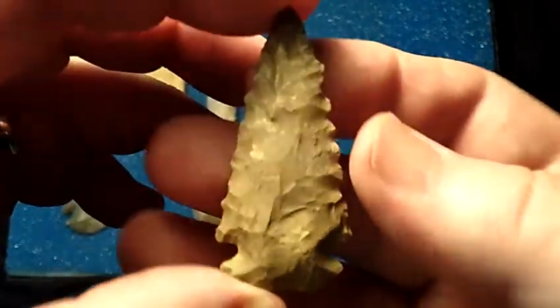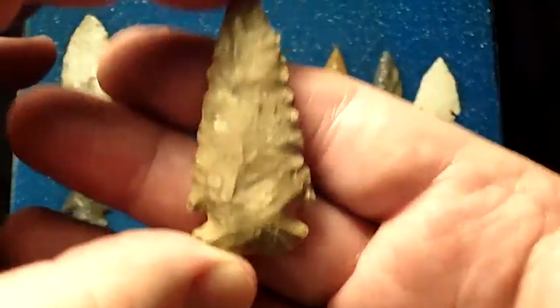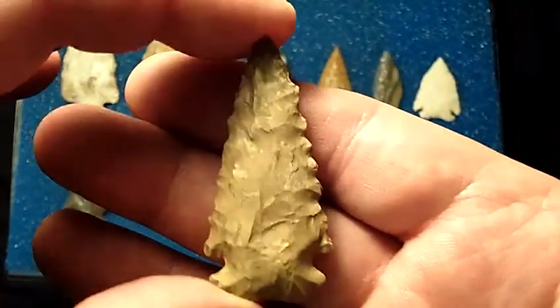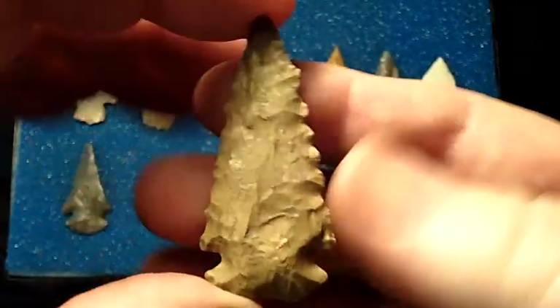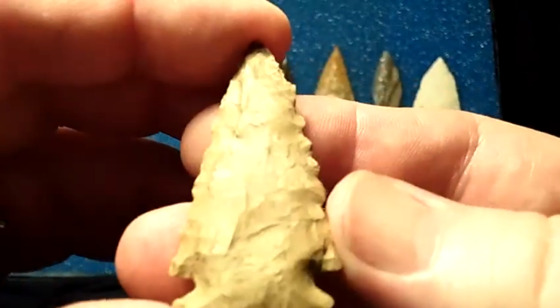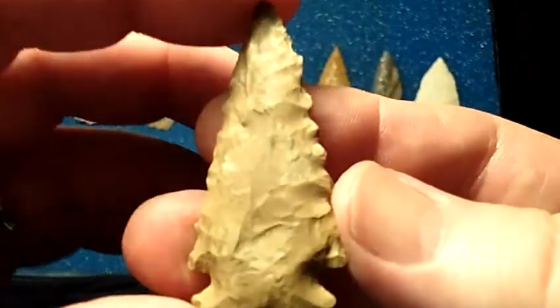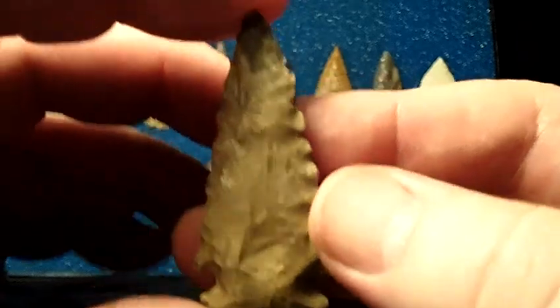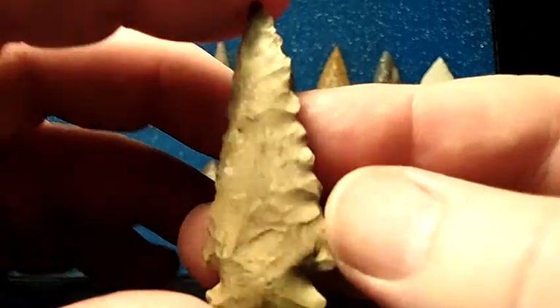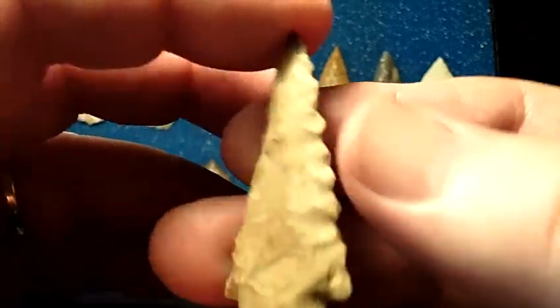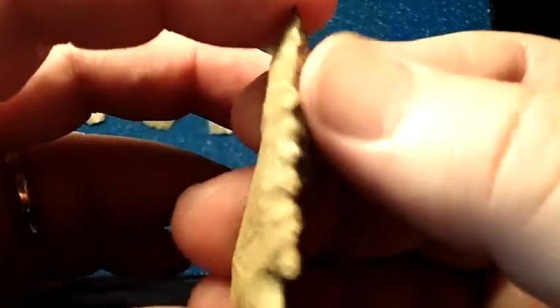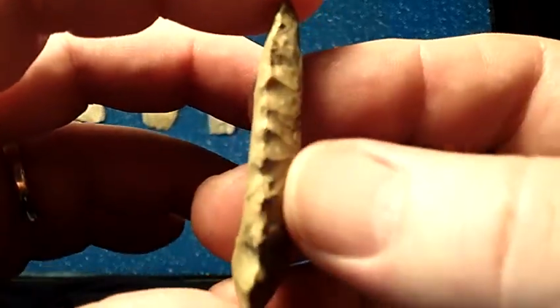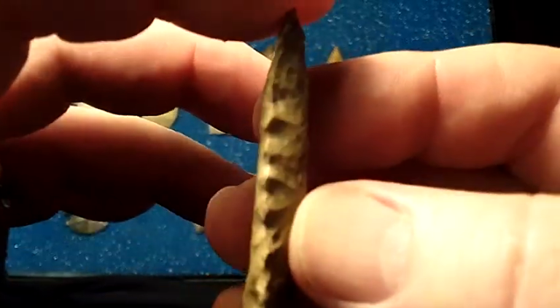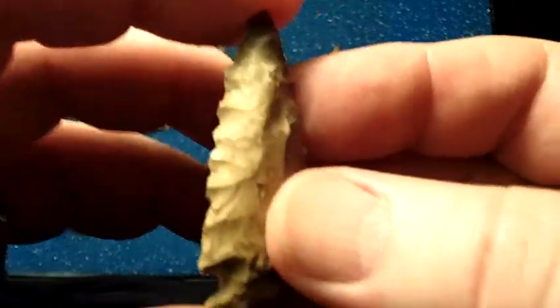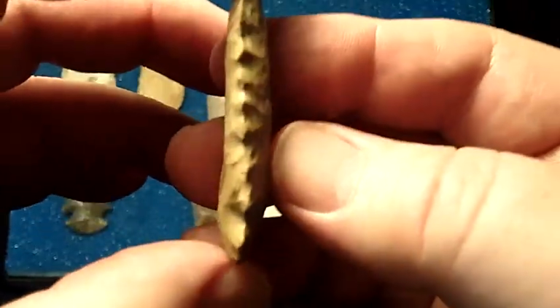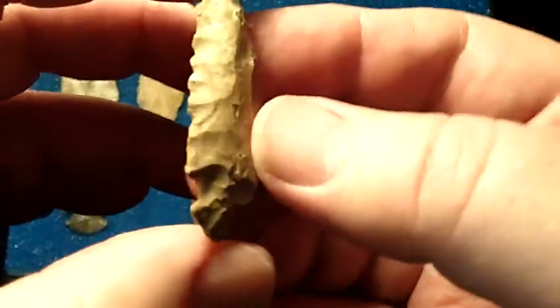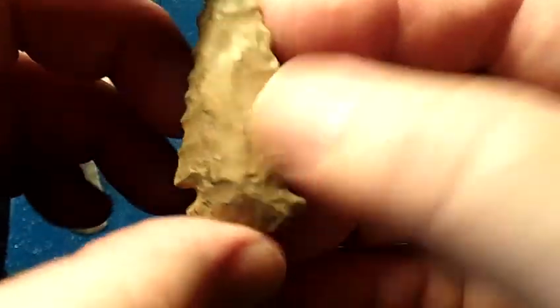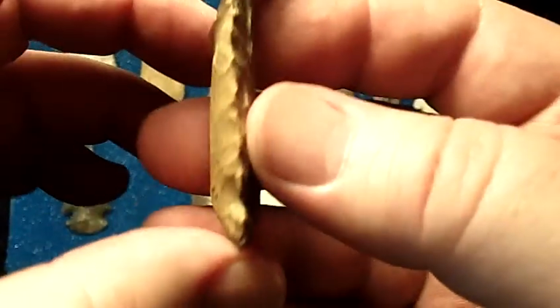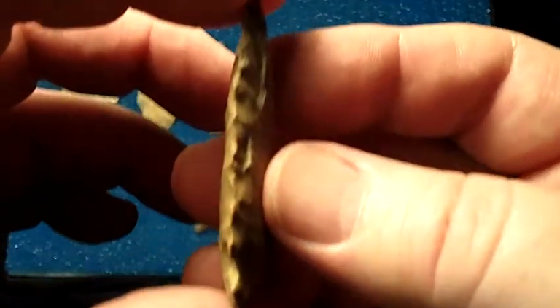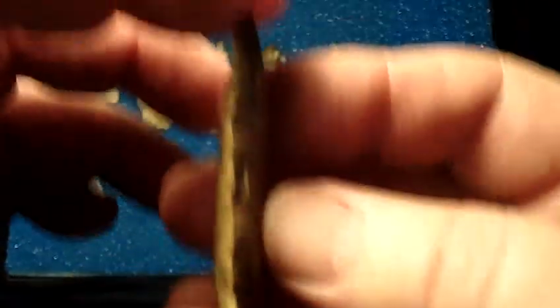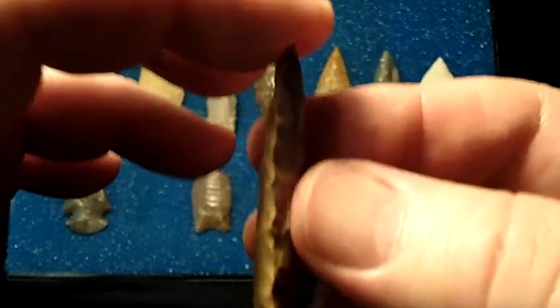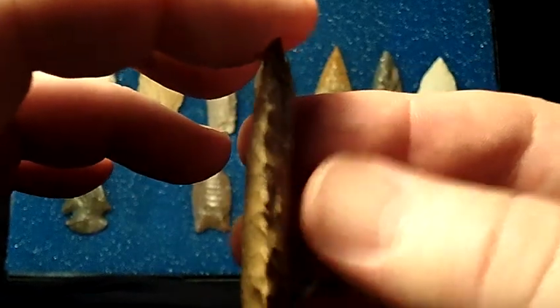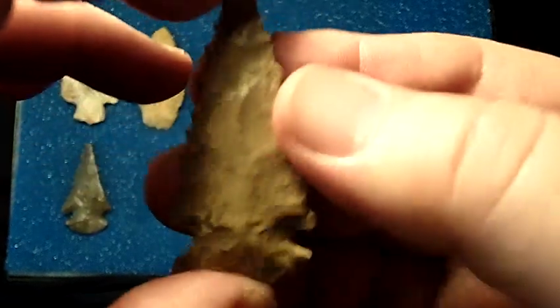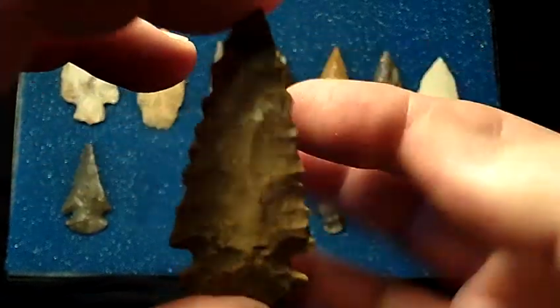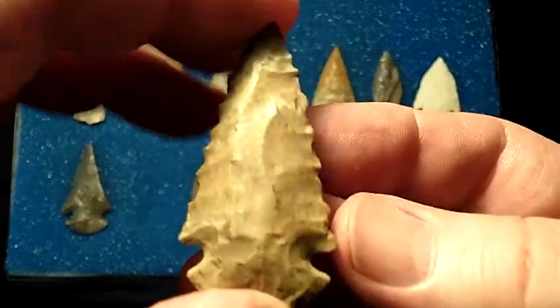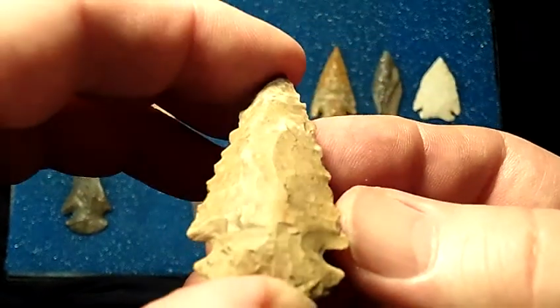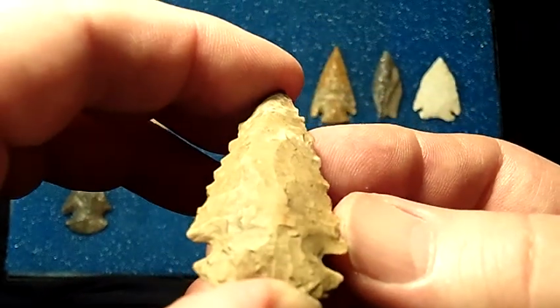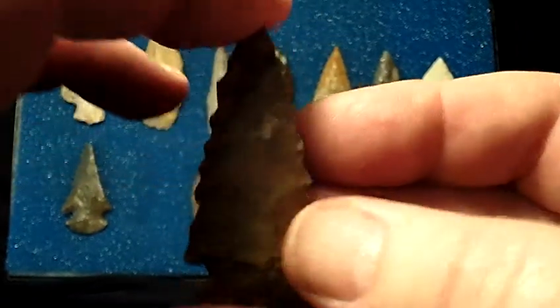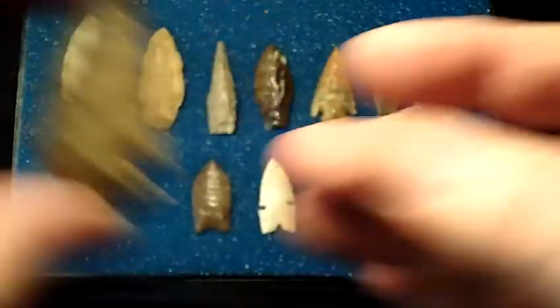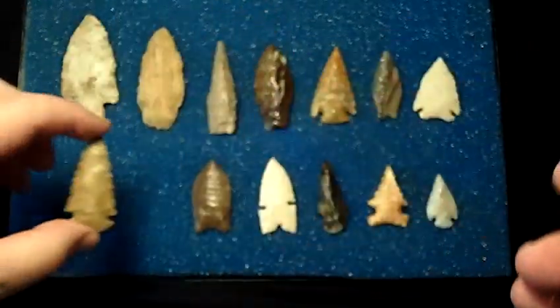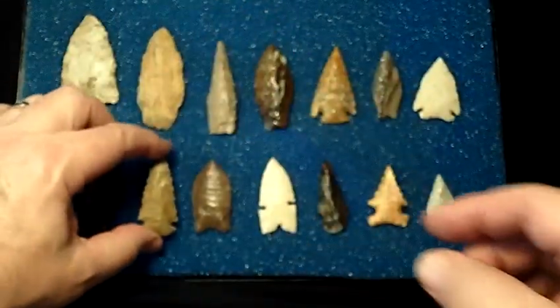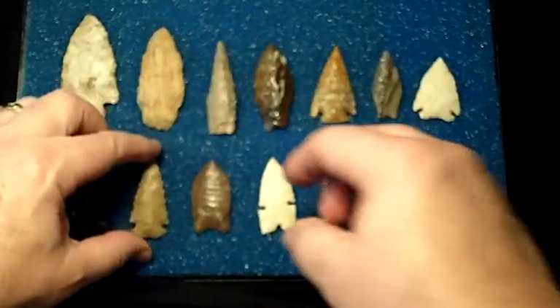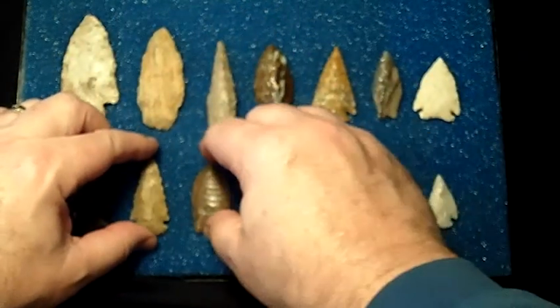This is the other little dovetail that I have. It's nicely serrated on both sides rather than beveled, made out of a chert opaque material. Just a neat little piece.